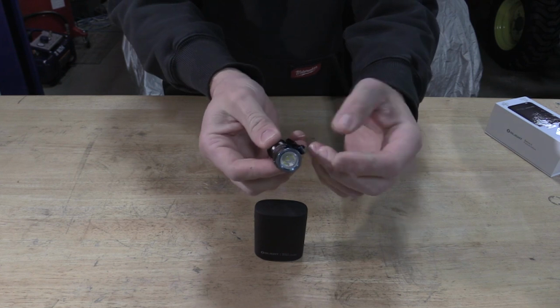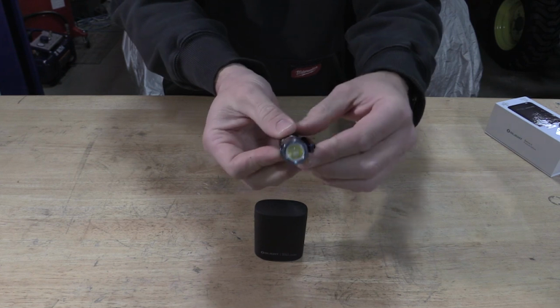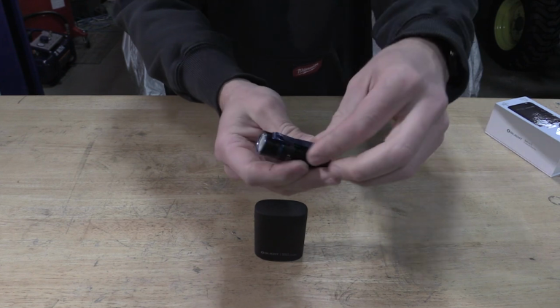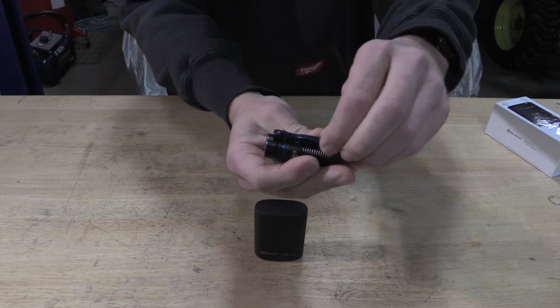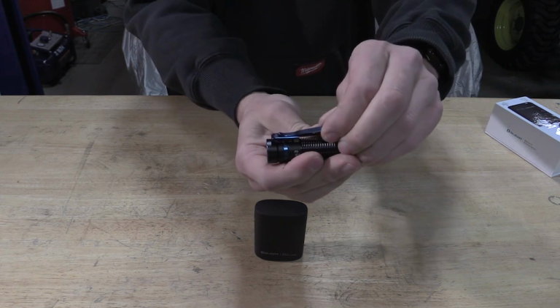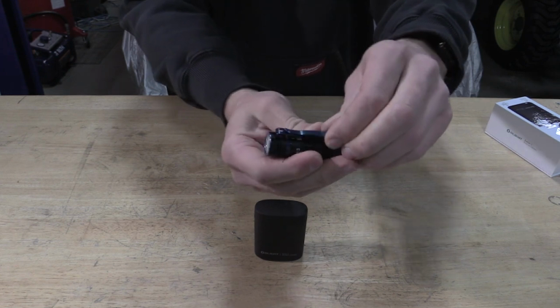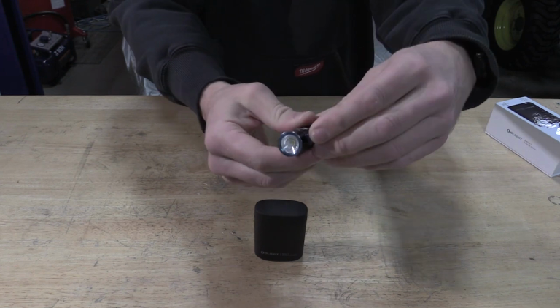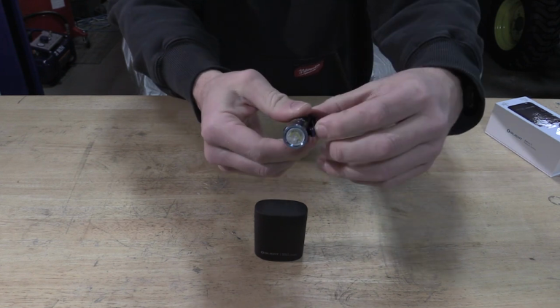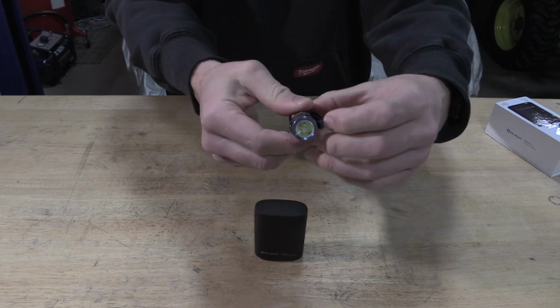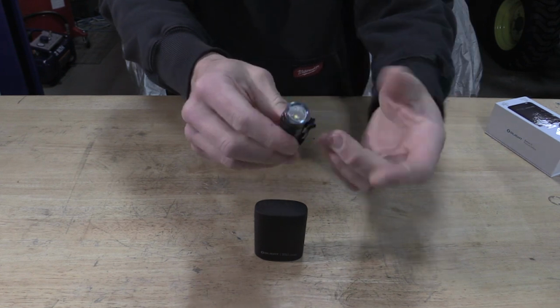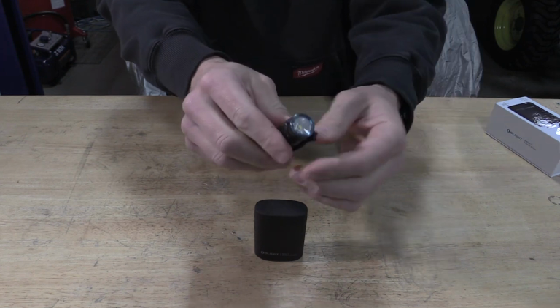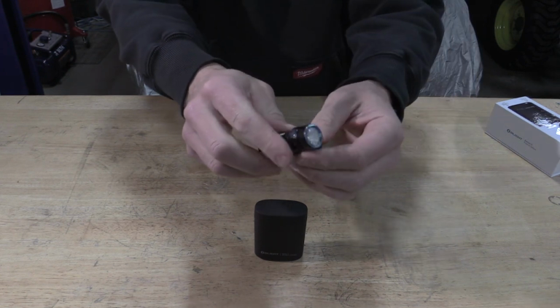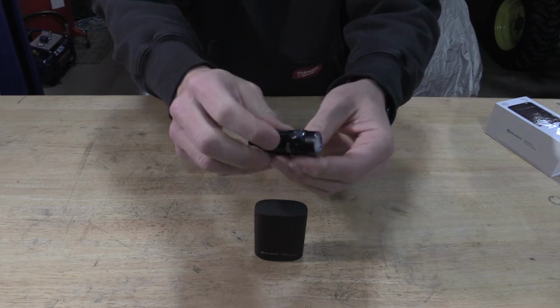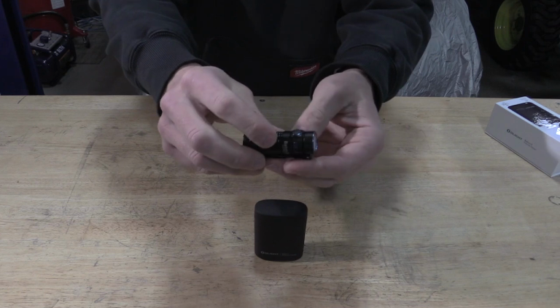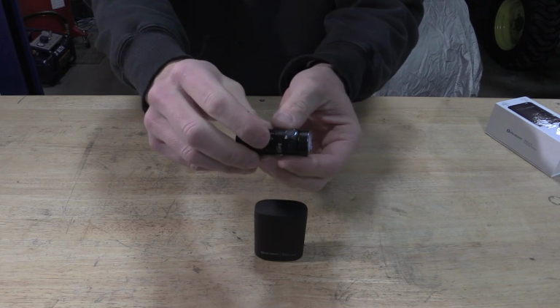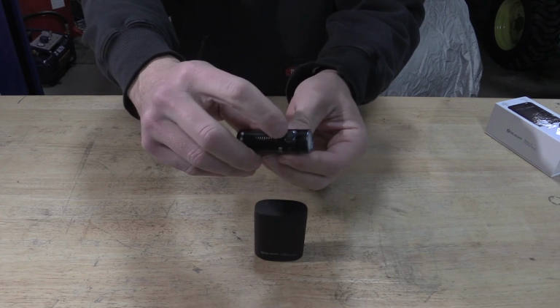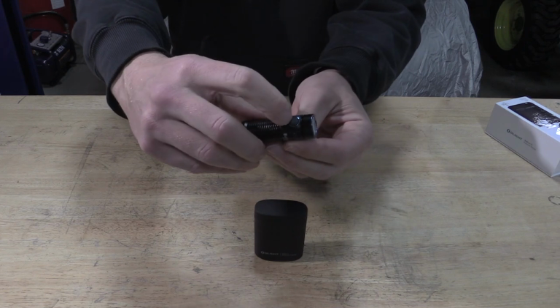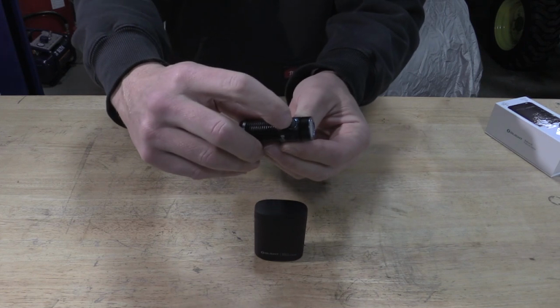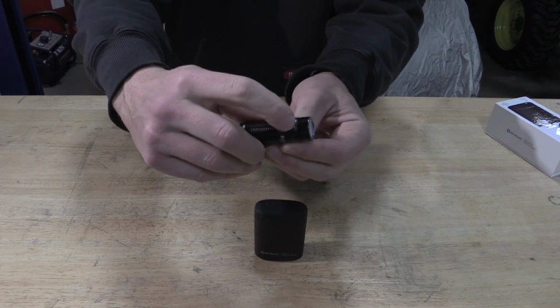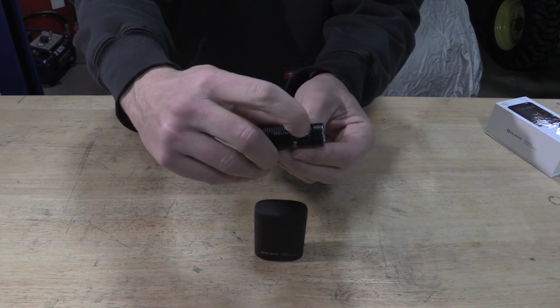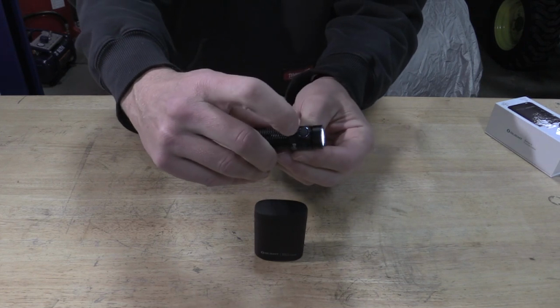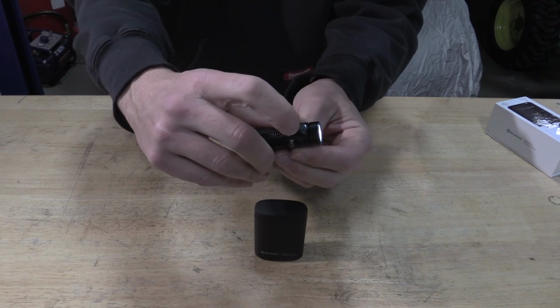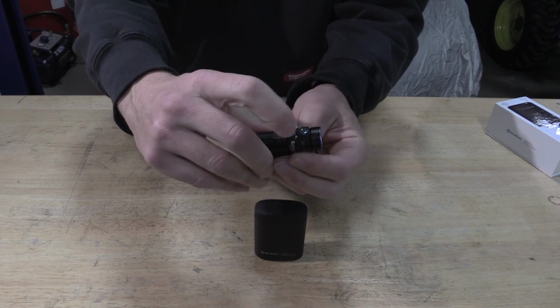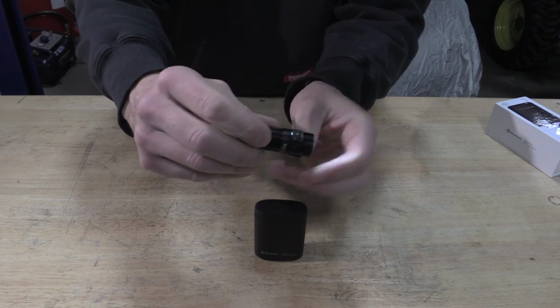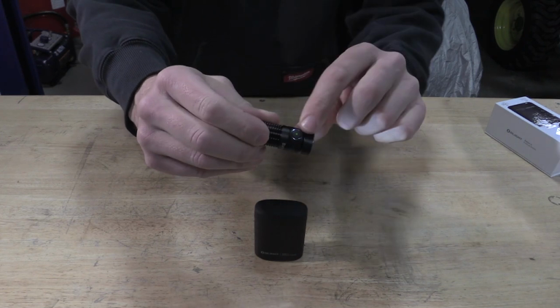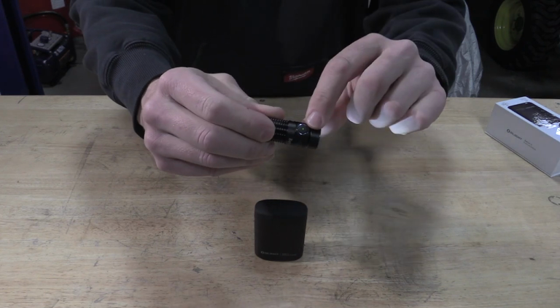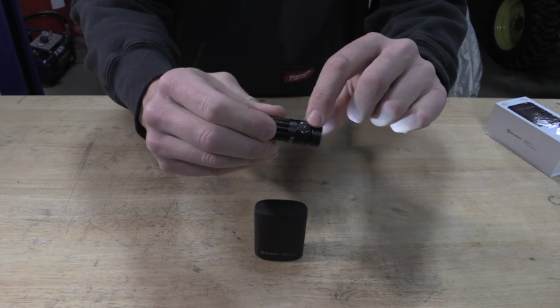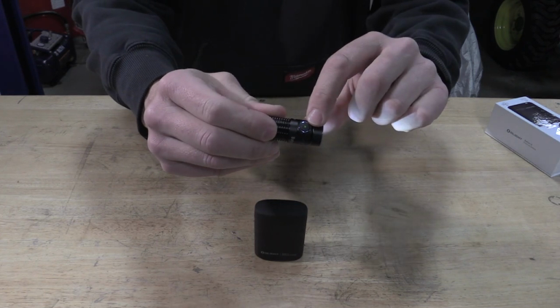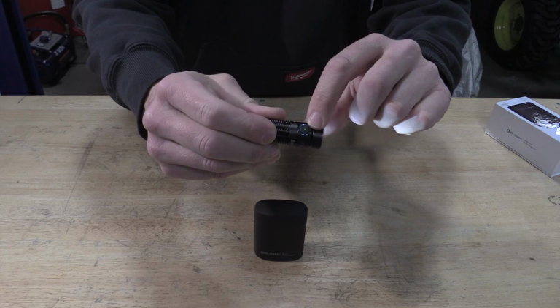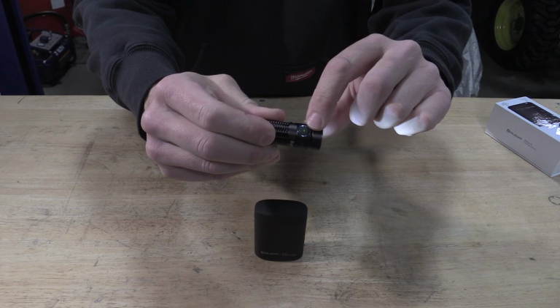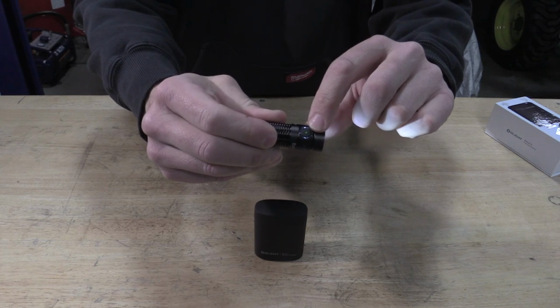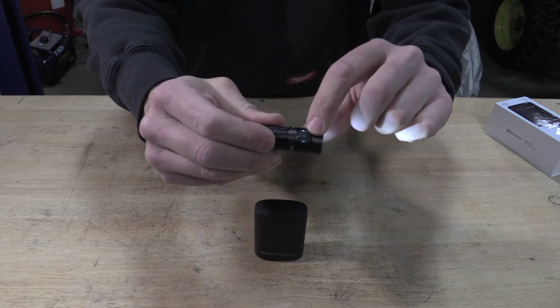You can use it at home, hook it up to a hat, hook it on your pocket — you can do anything like that. And it has the standard battery gauge here, so you can see it's green at this point in time.